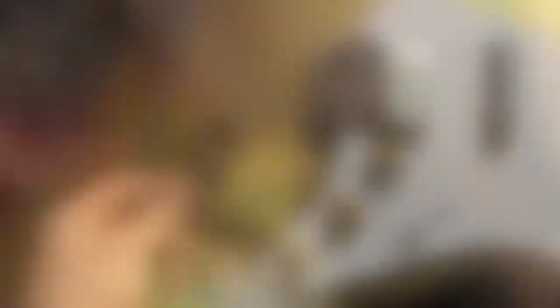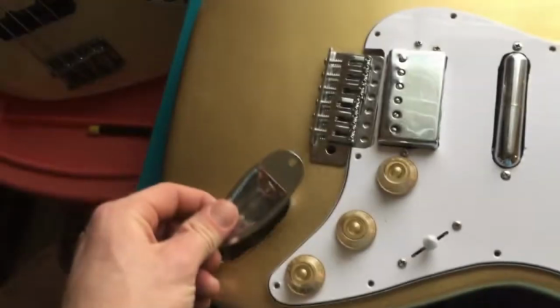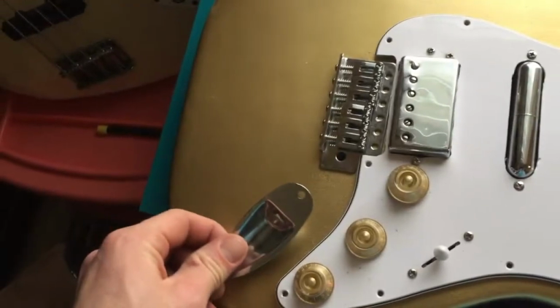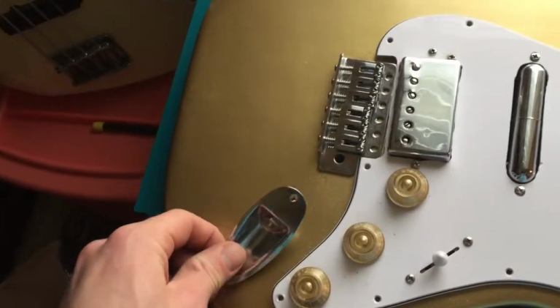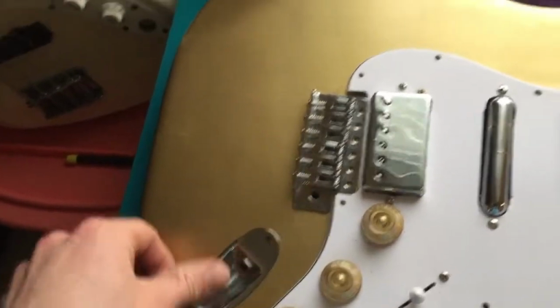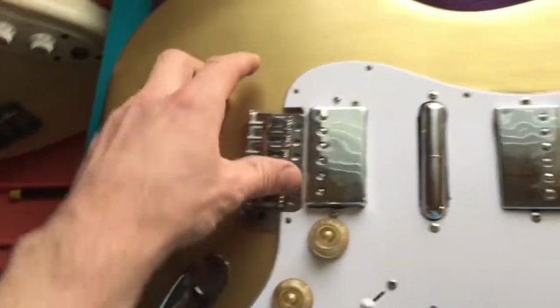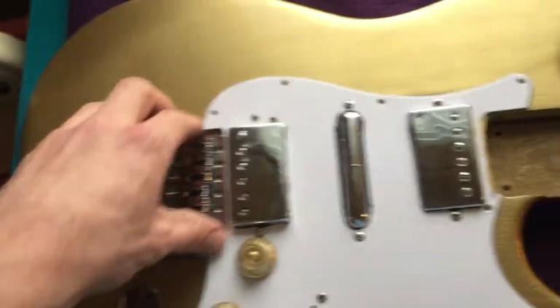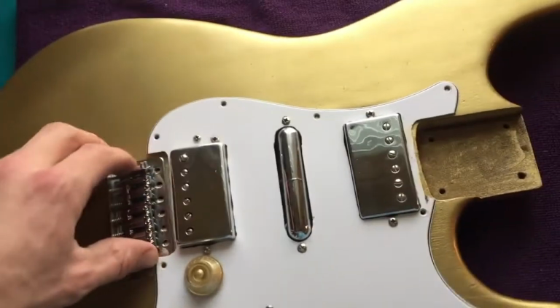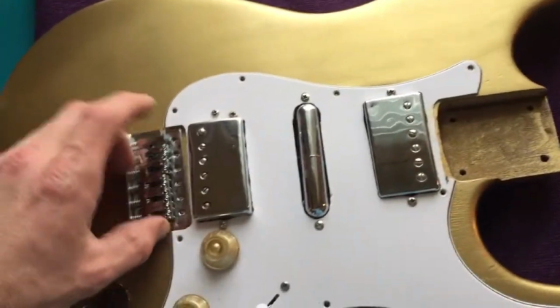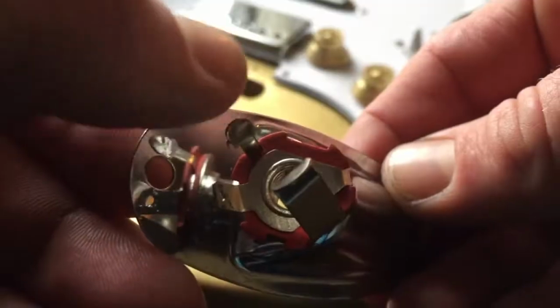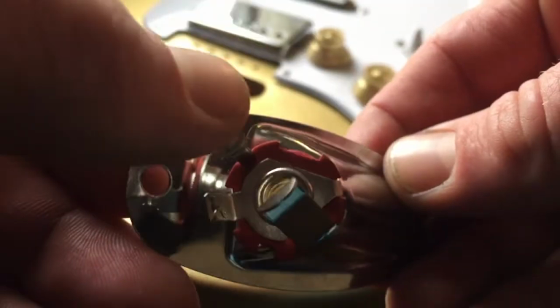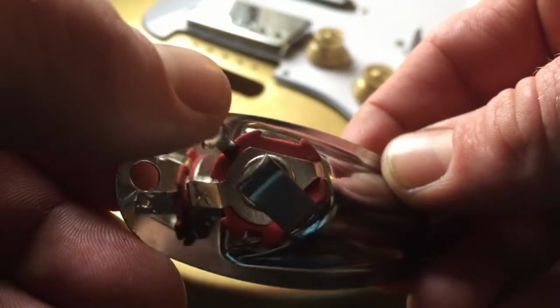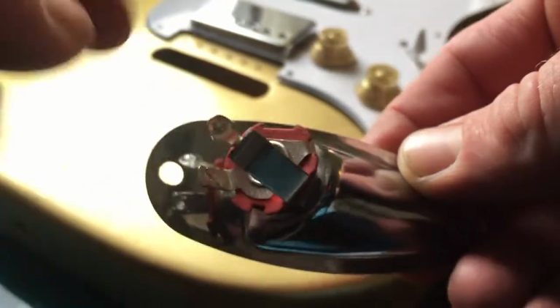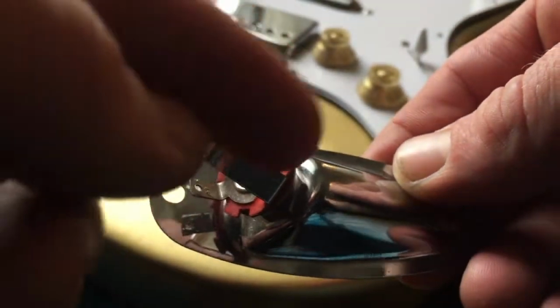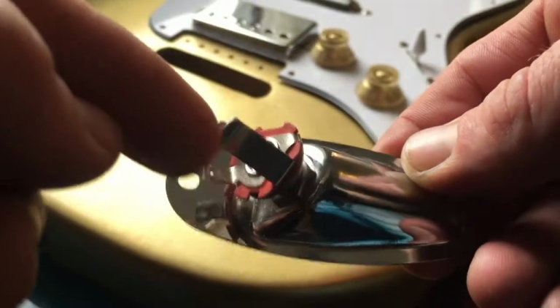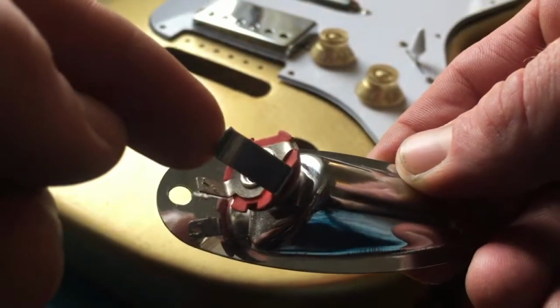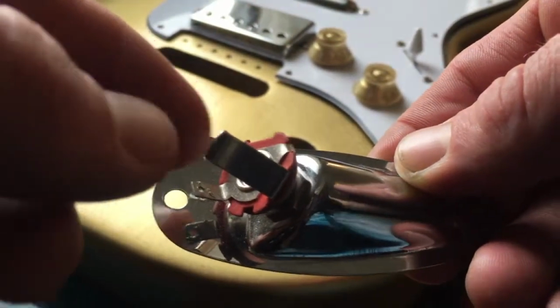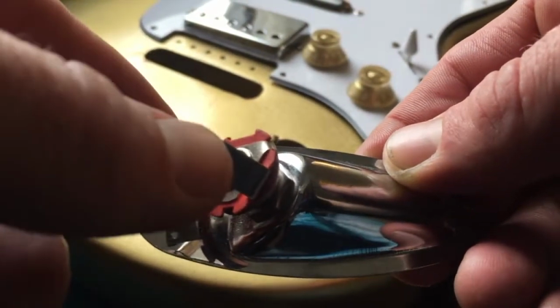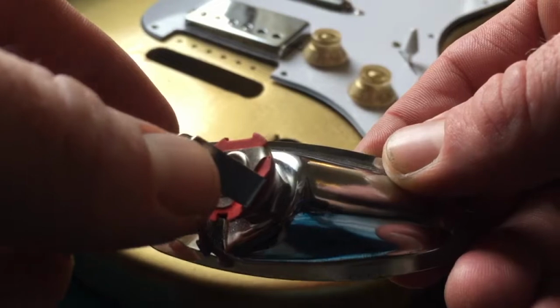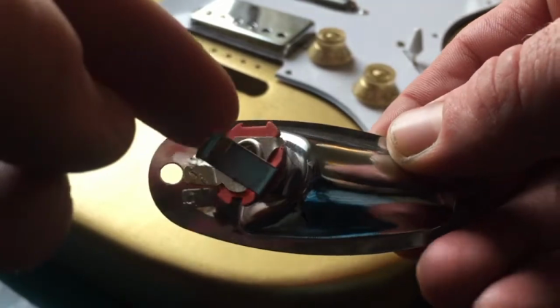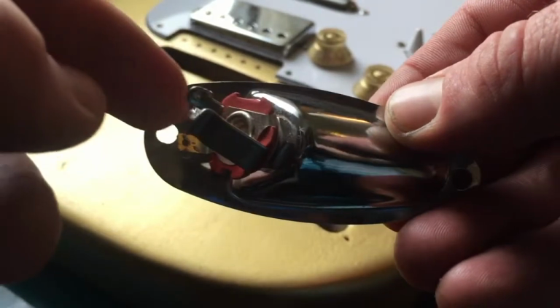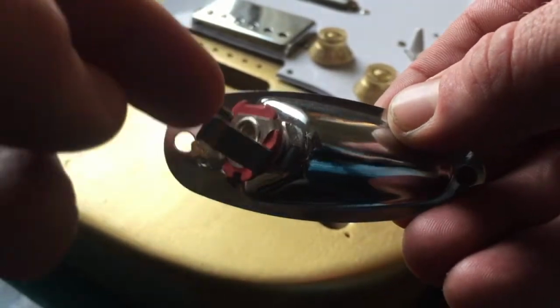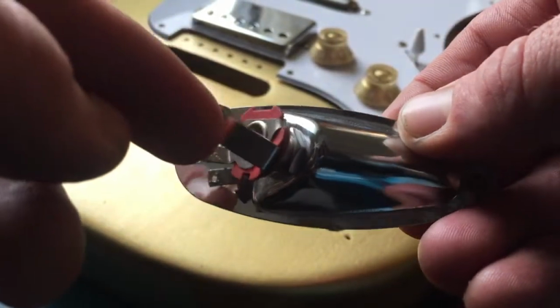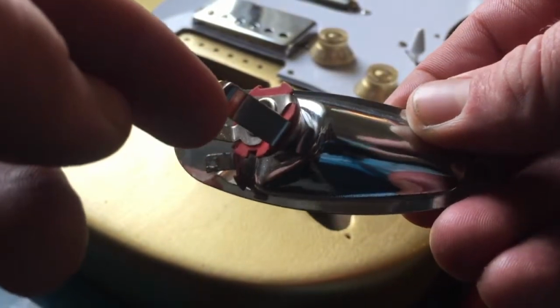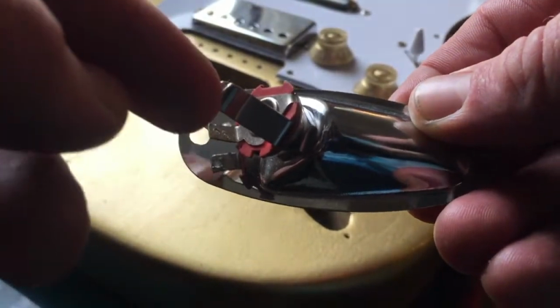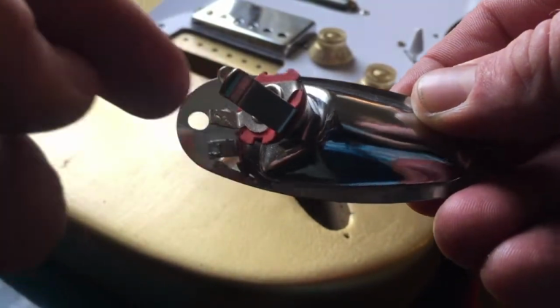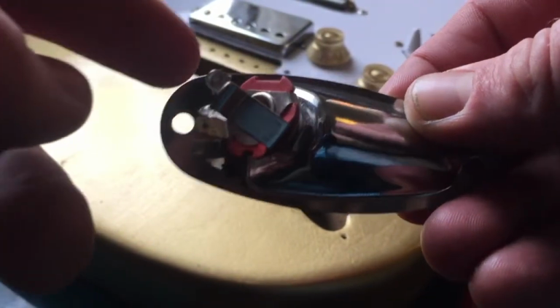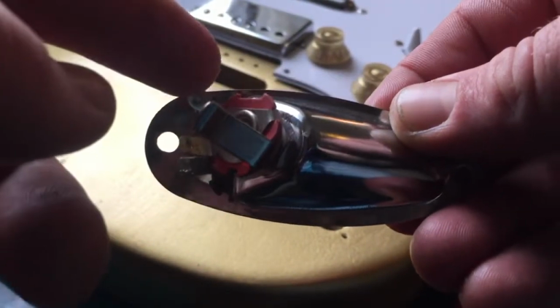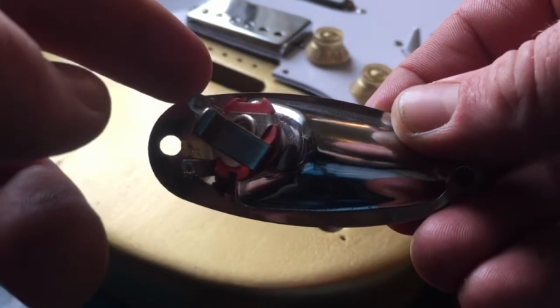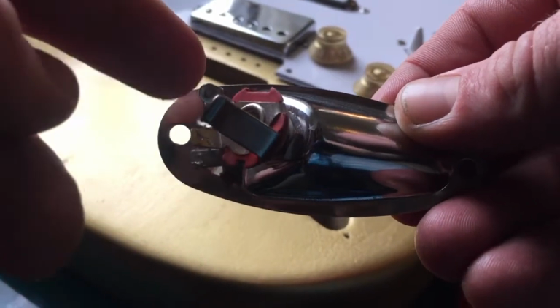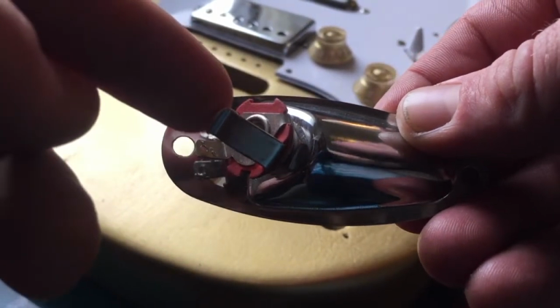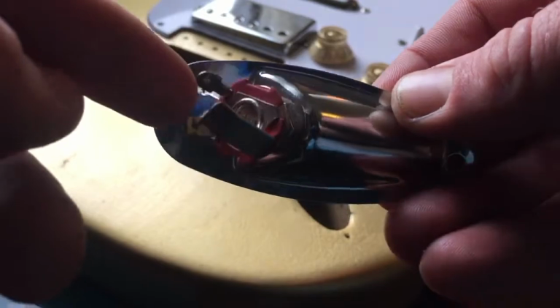I've got all the pieces in place and I'm ready to wire this thing up. This tang is attached to this one — this is the same piece, and this is the one that touches the tip. So that's where you want your hot wire to go, is to the tip.